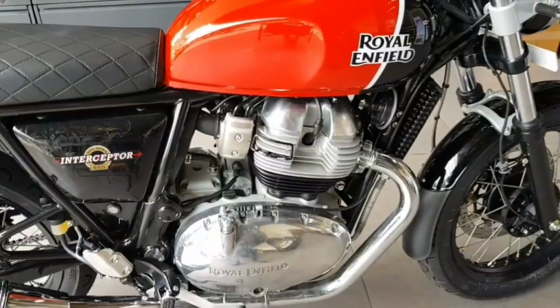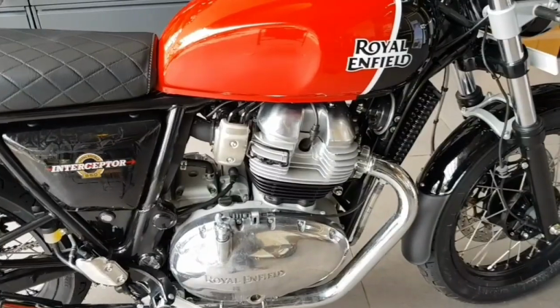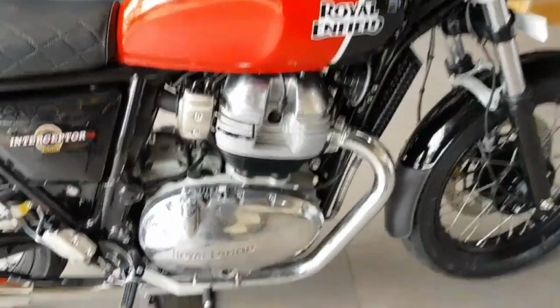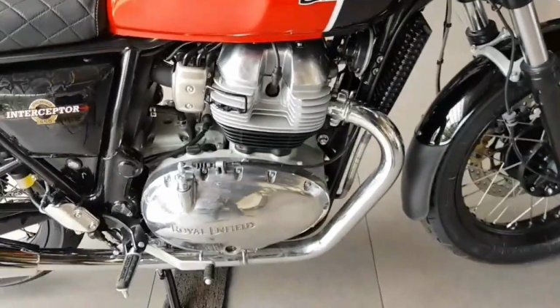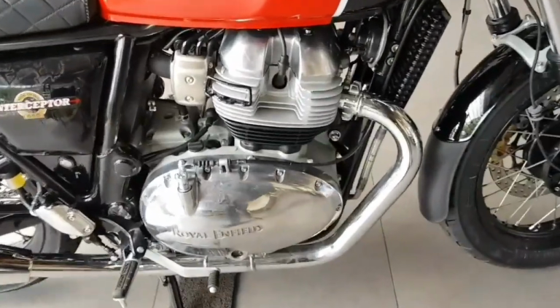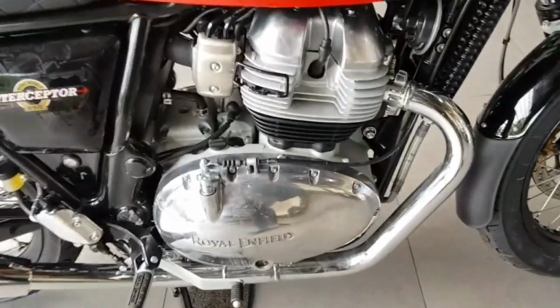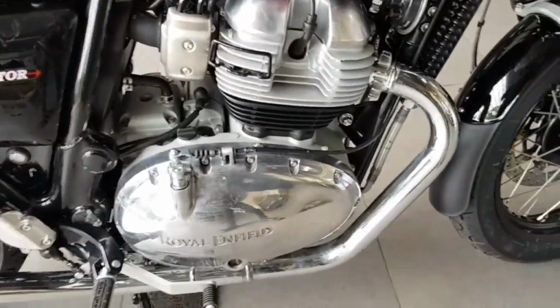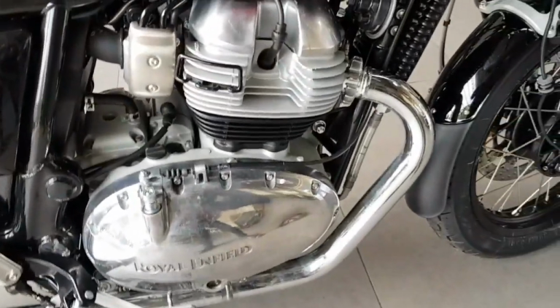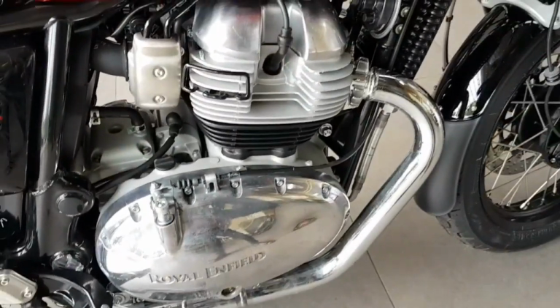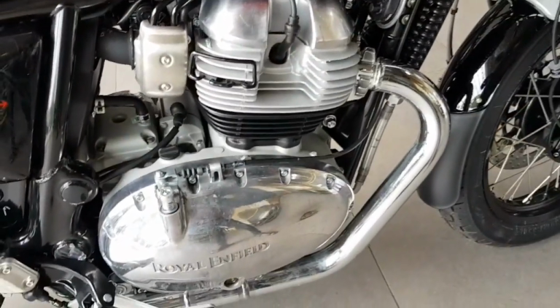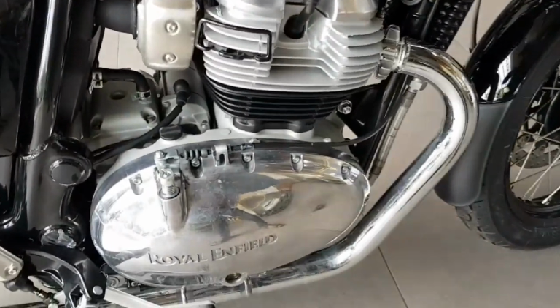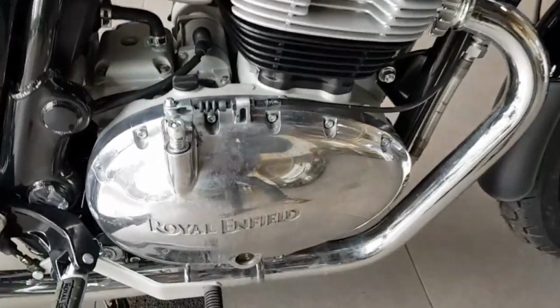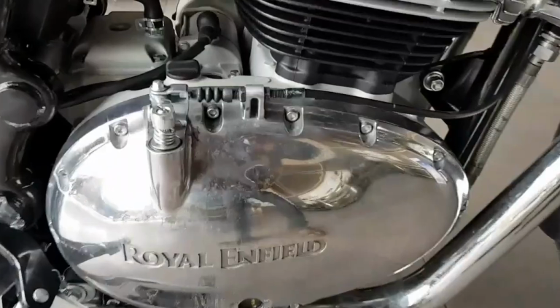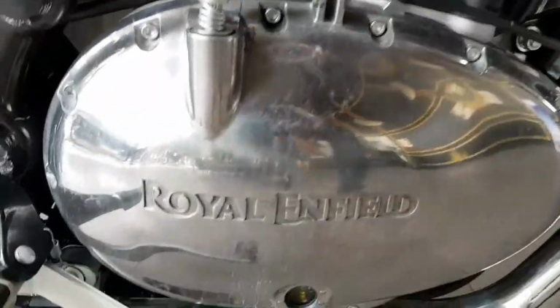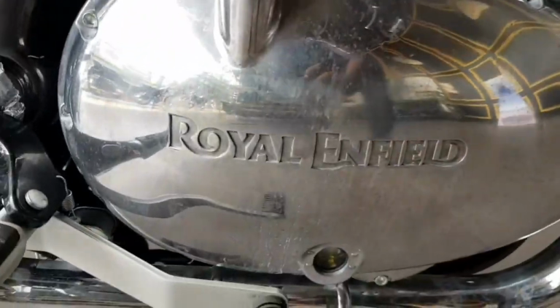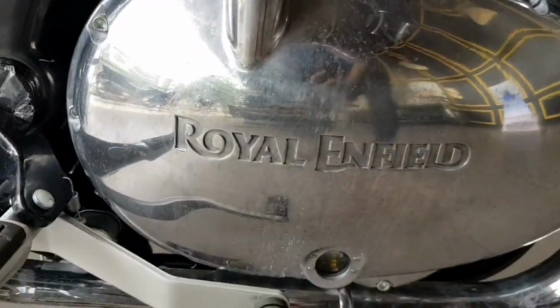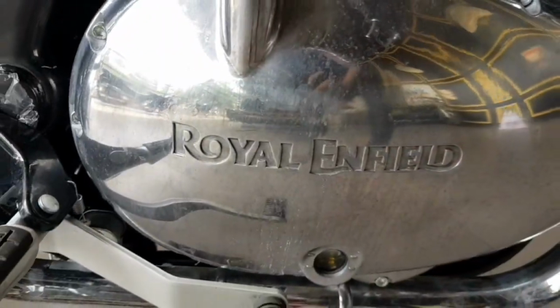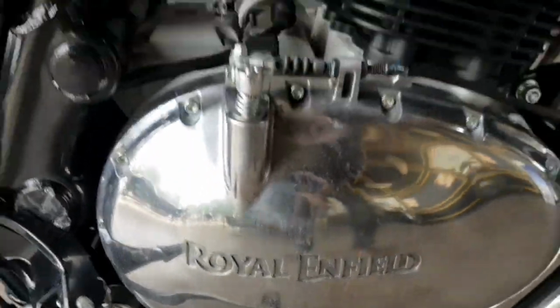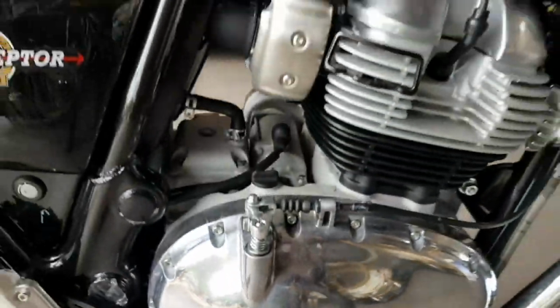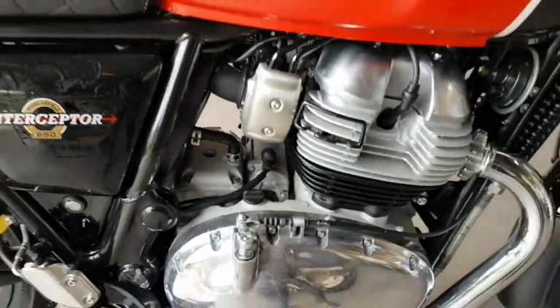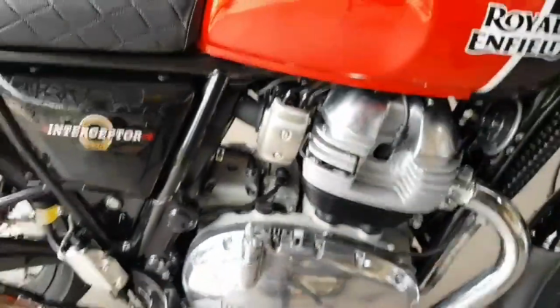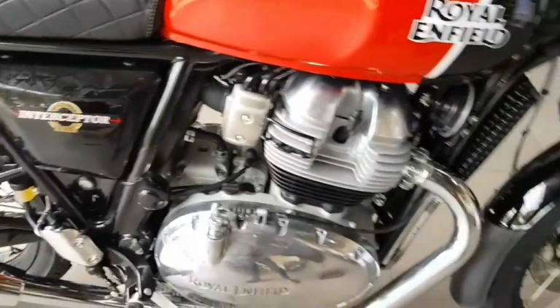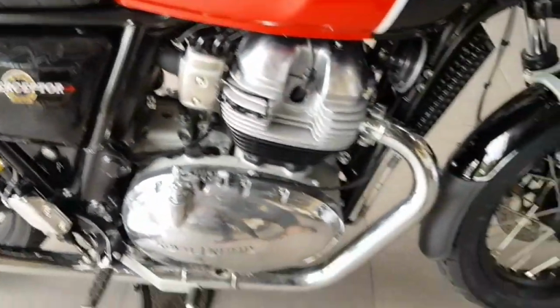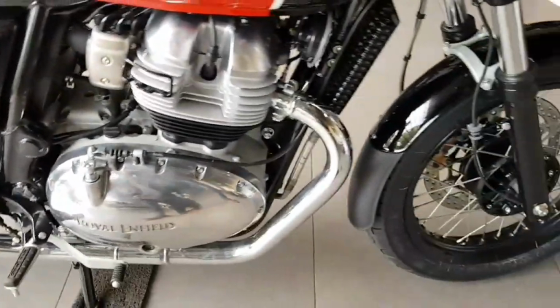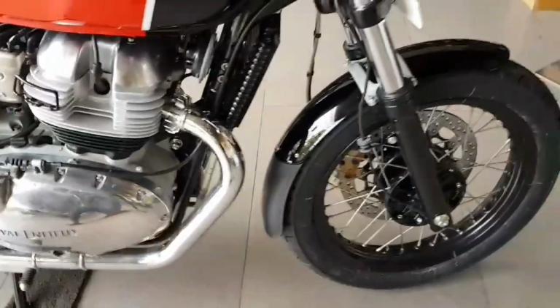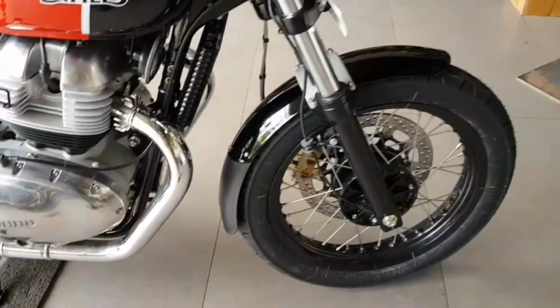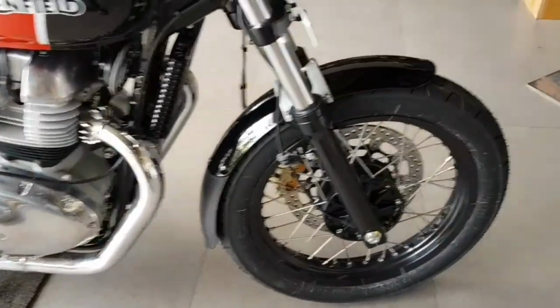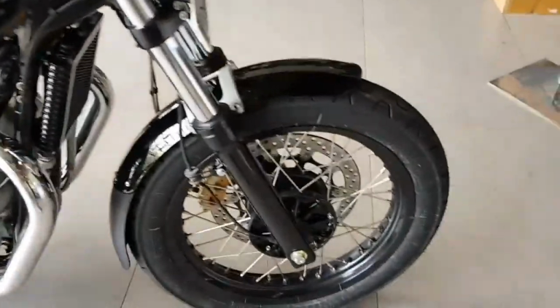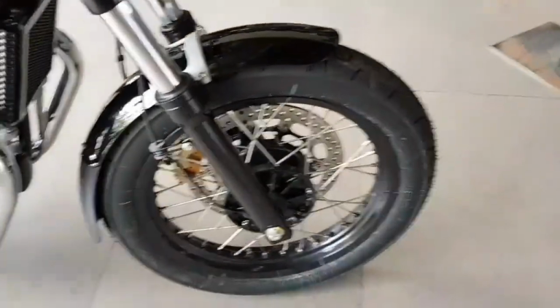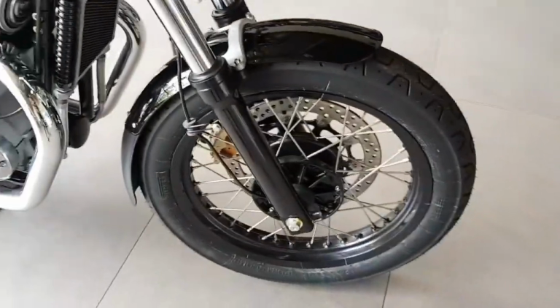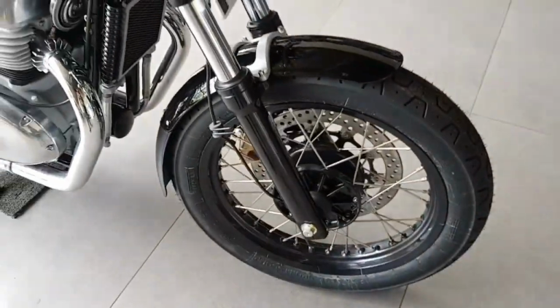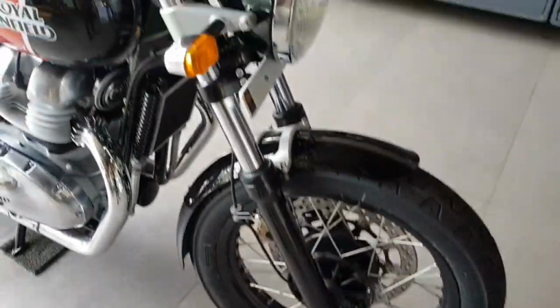In this case, the engine has a 648cc twin-cylinder engine, and the interceptor is installed. It has 47bhp and 52nm torque.